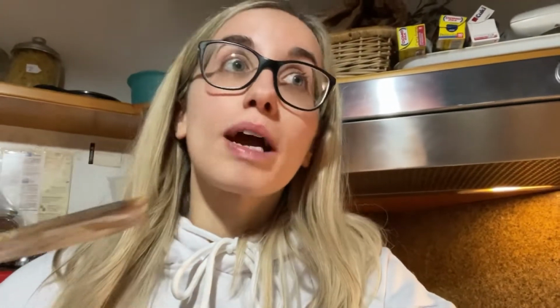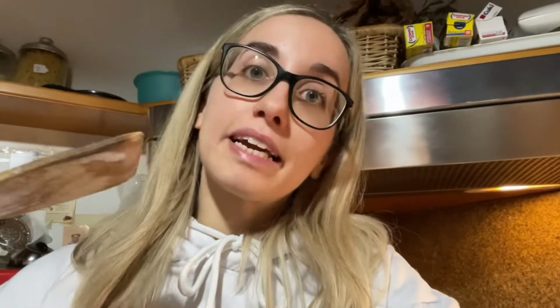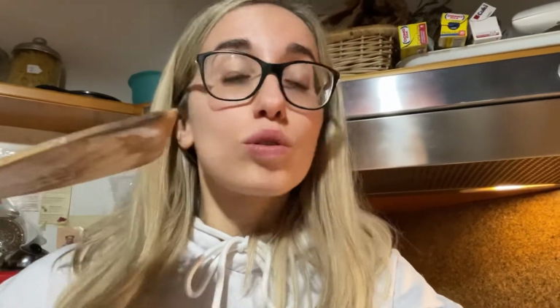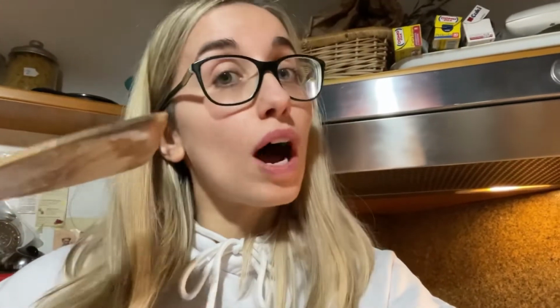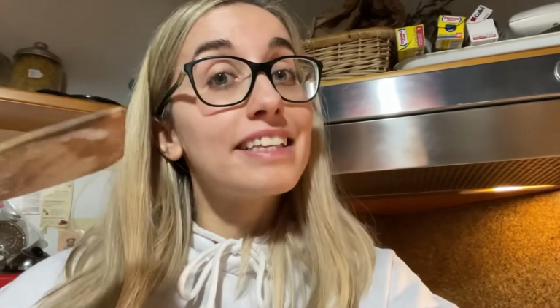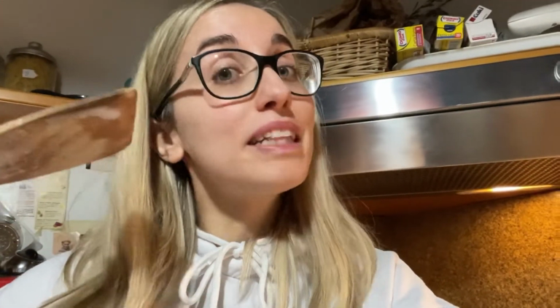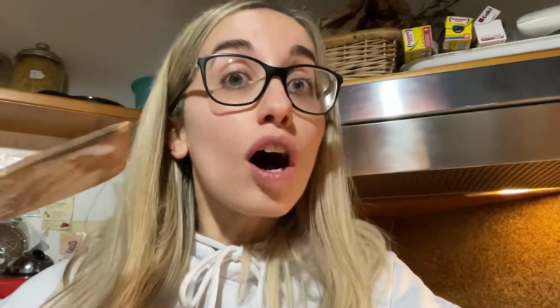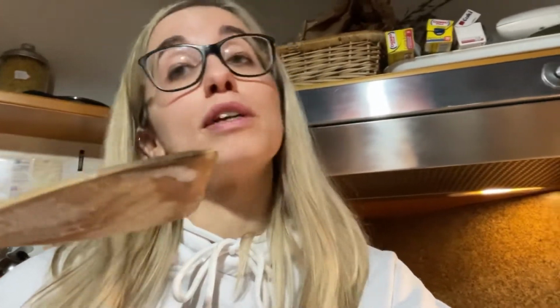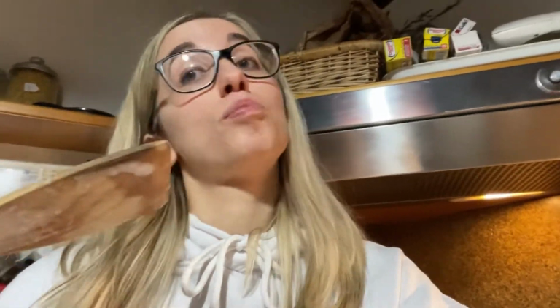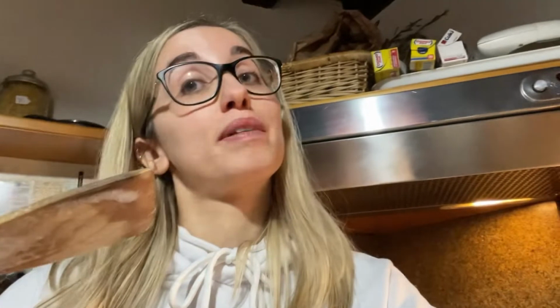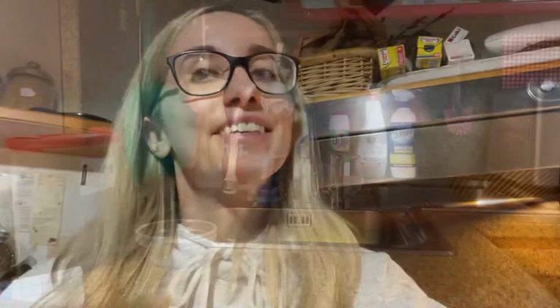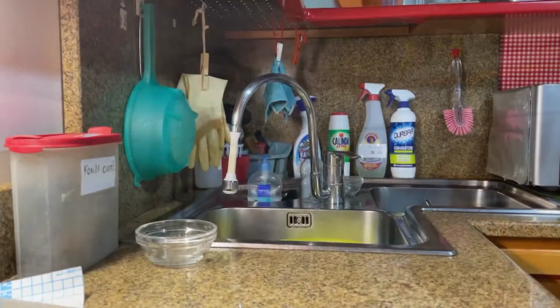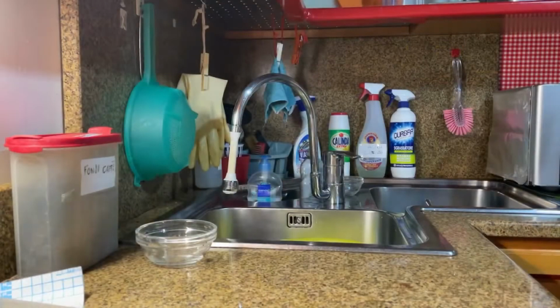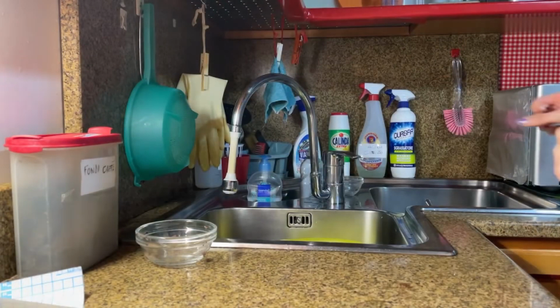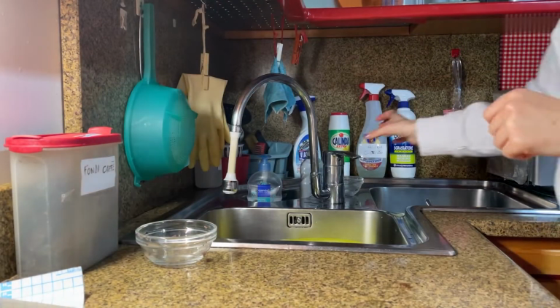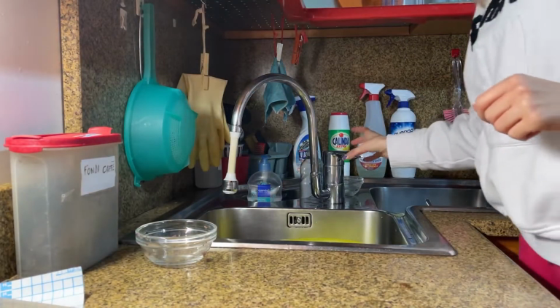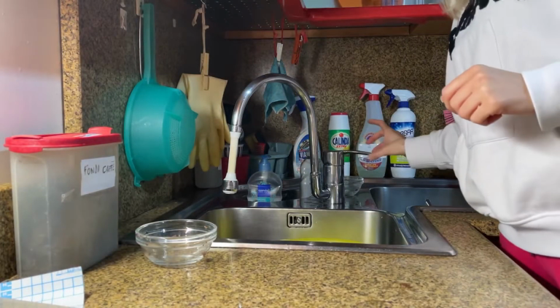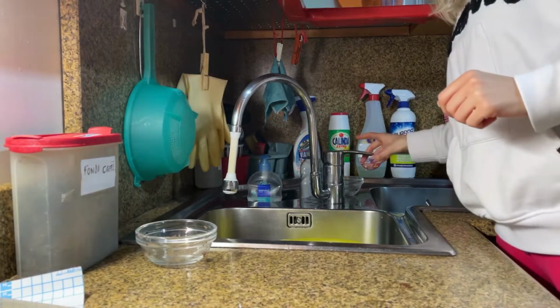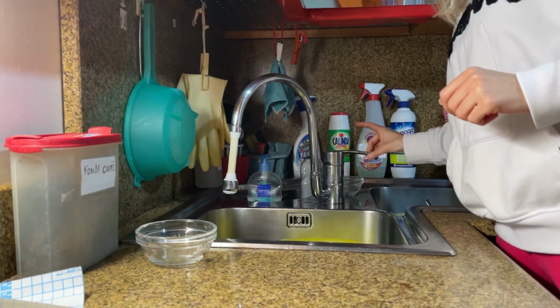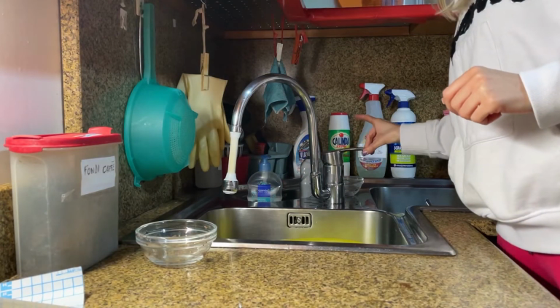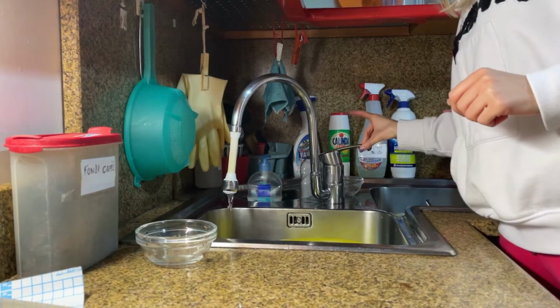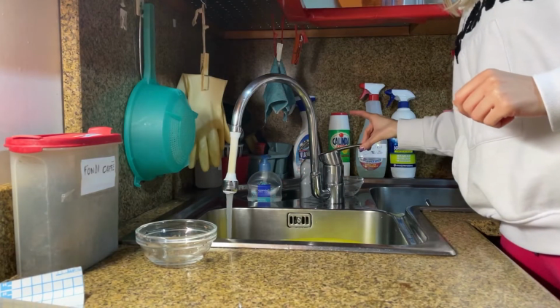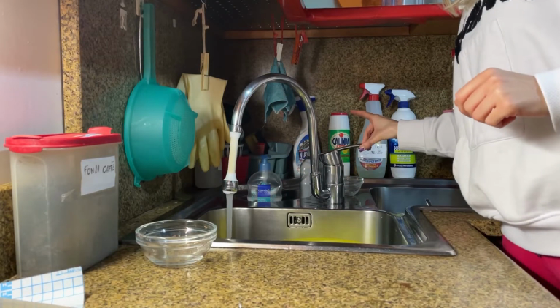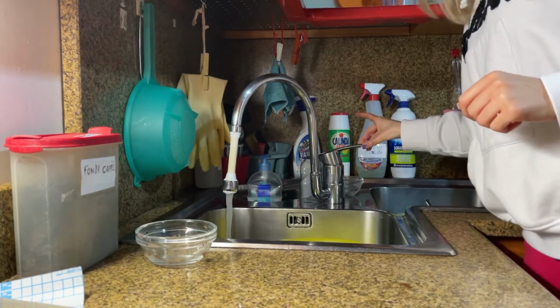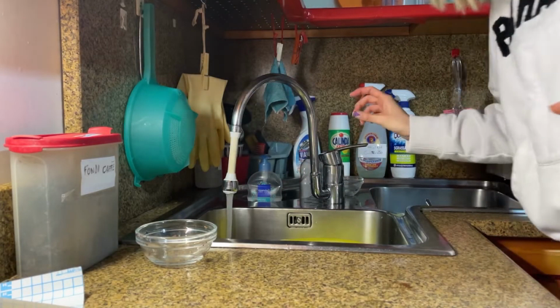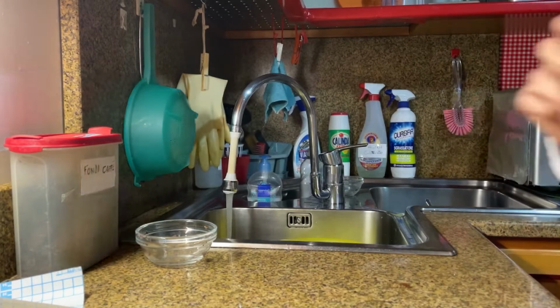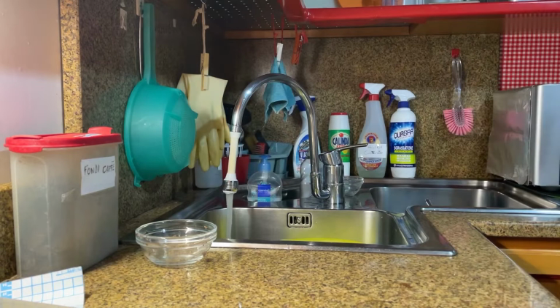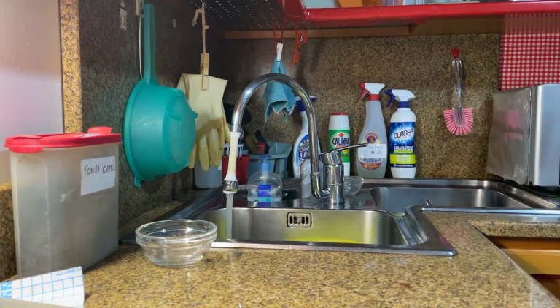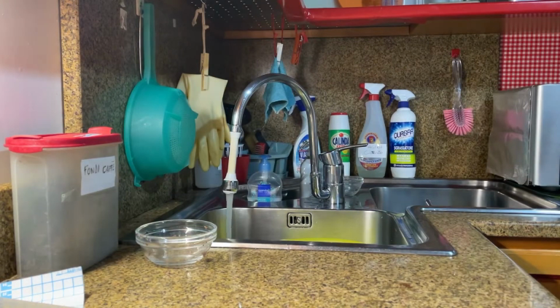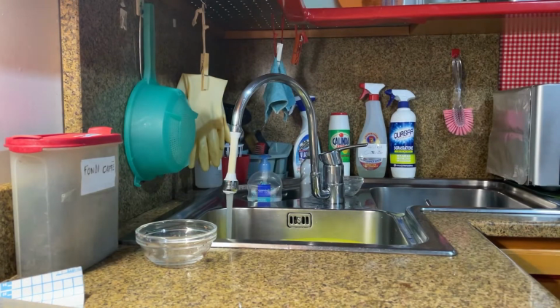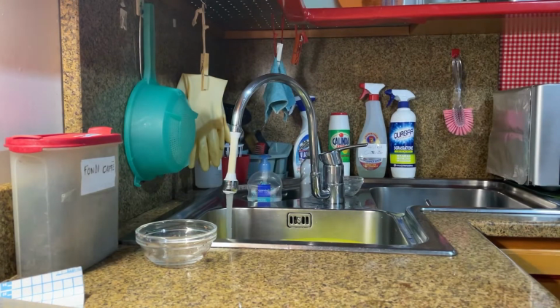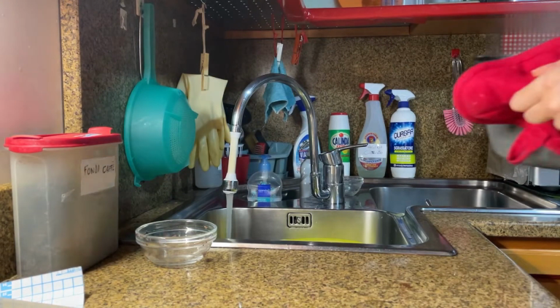You can make it also a little bit soft, but not too much, please. So now that it's ready, we're gonna put a little bit of cold water like that and let's go.